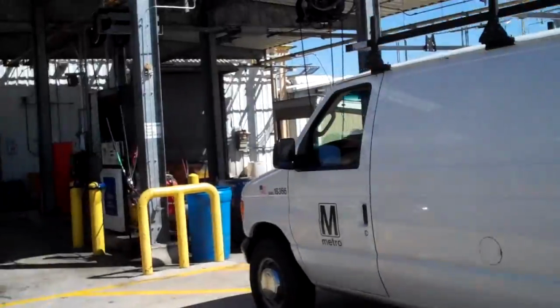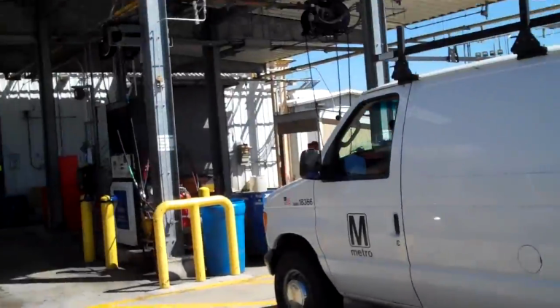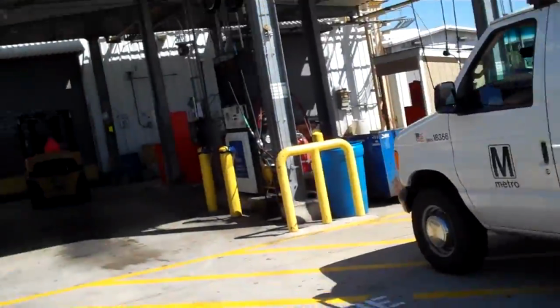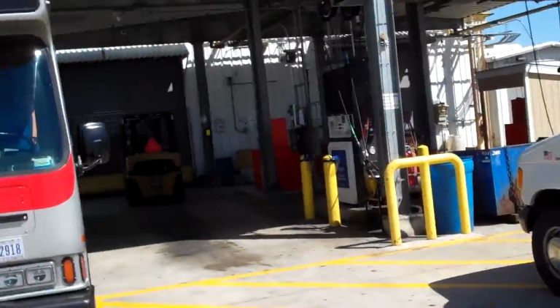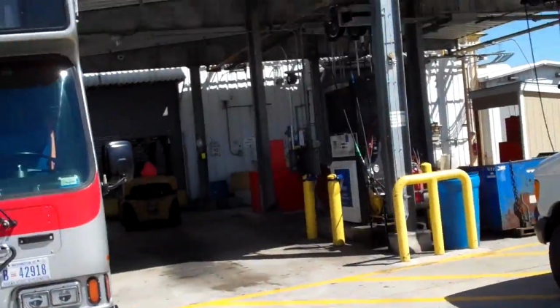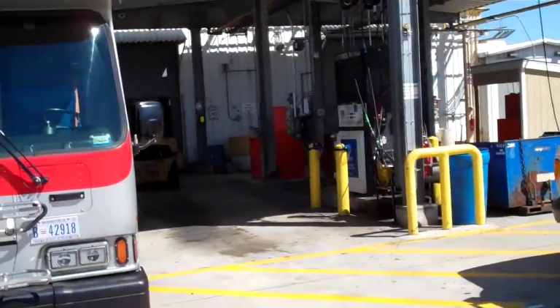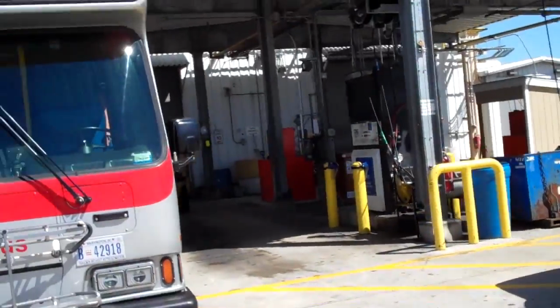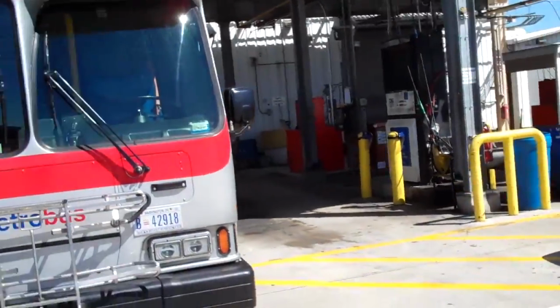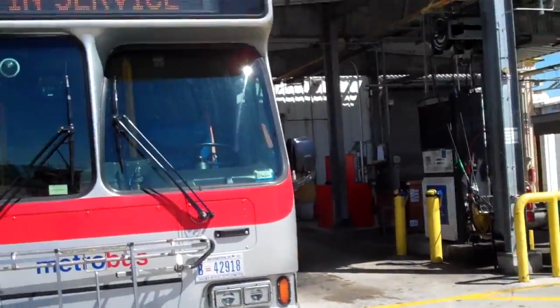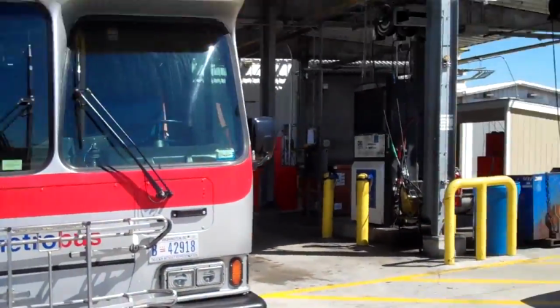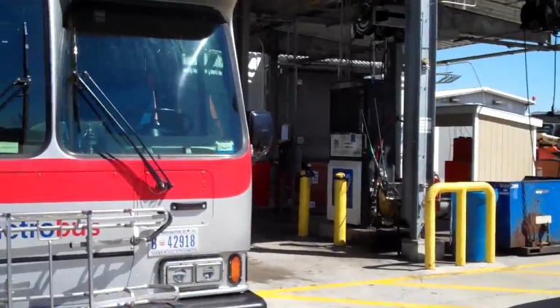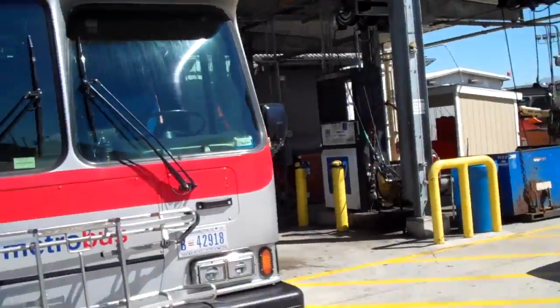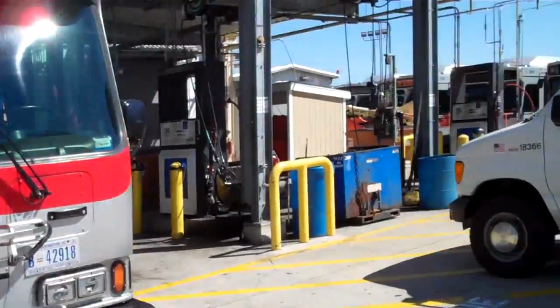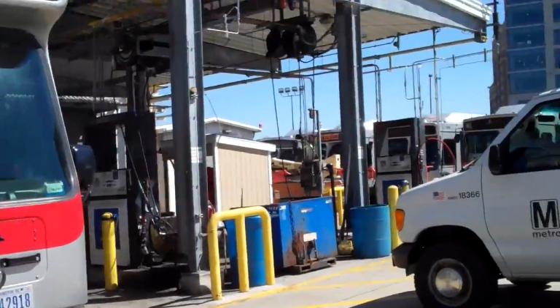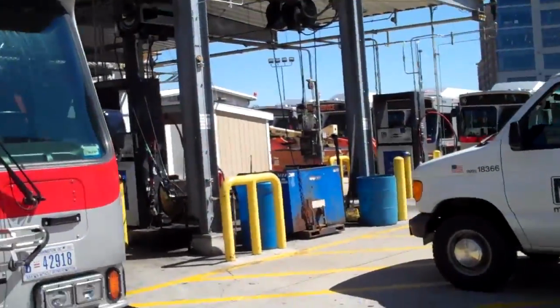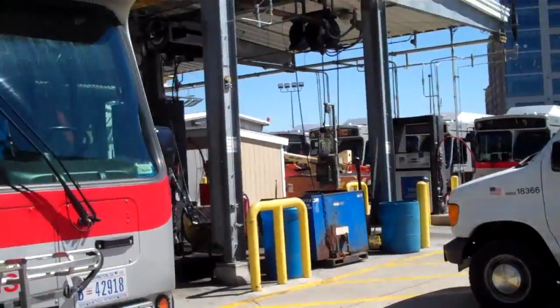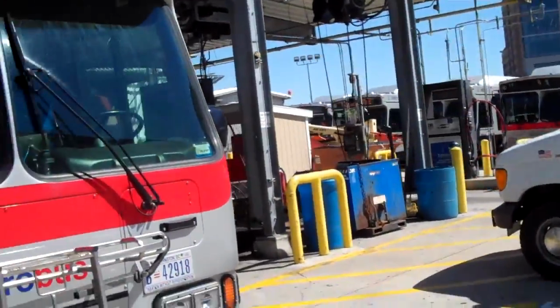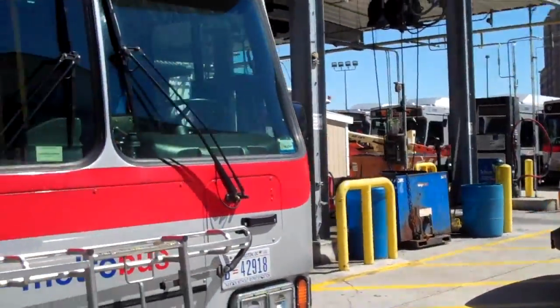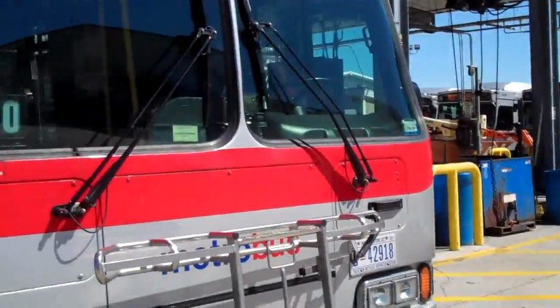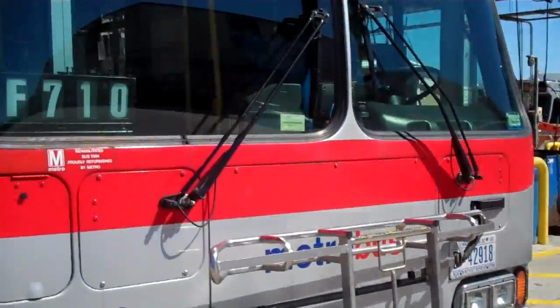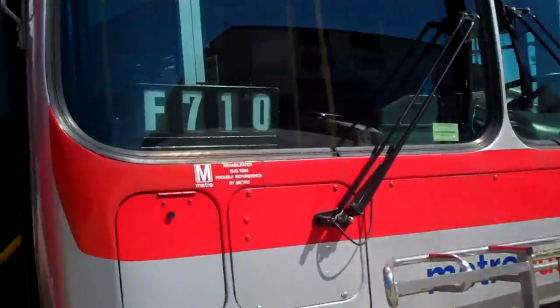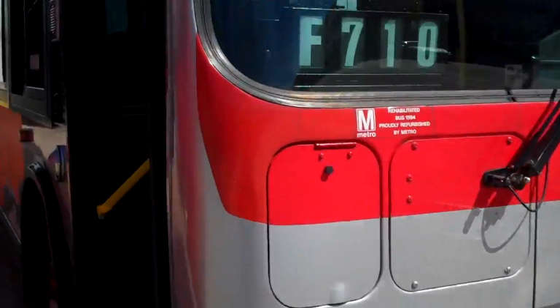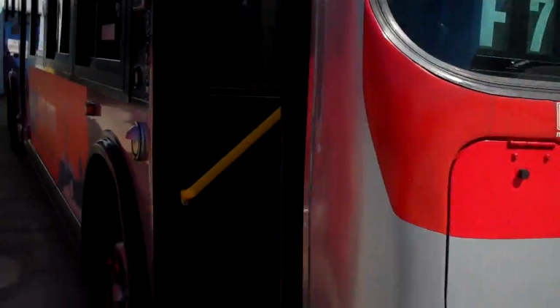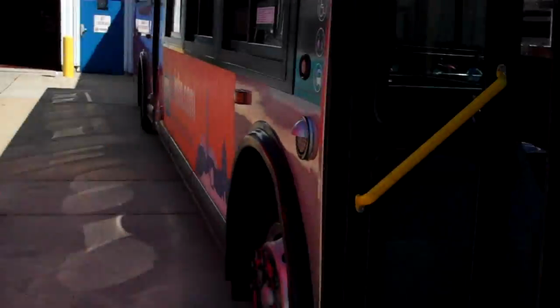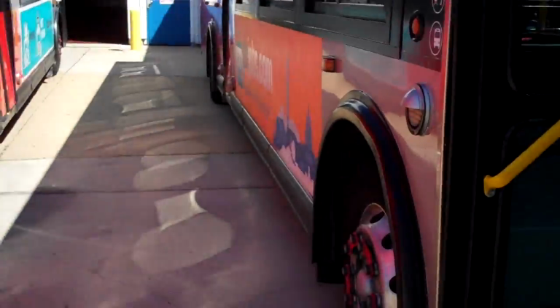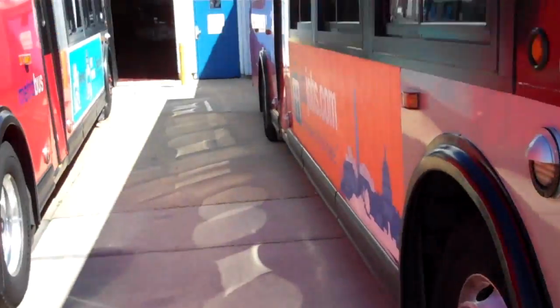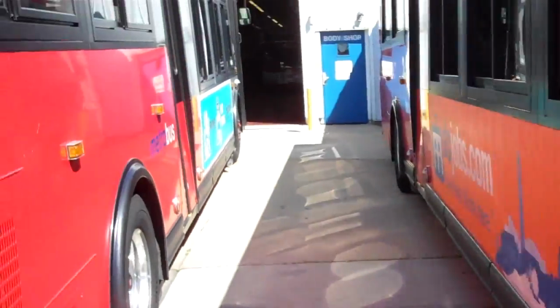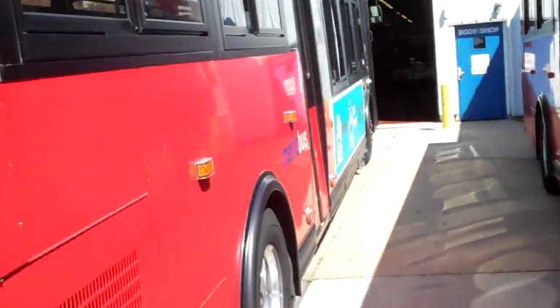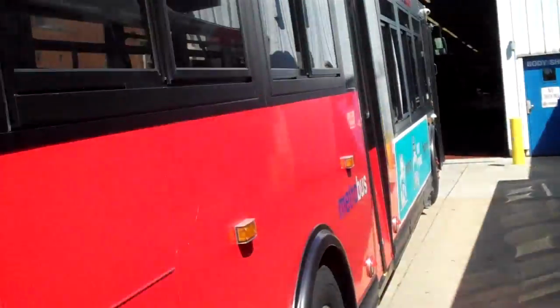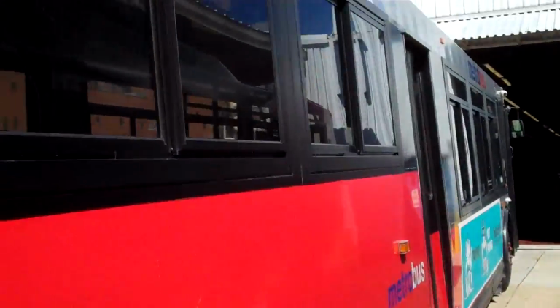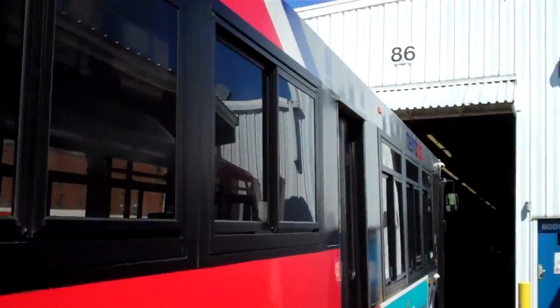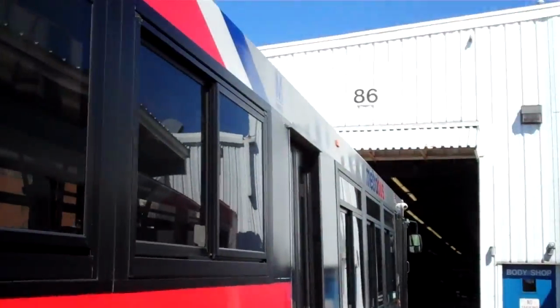The other one is inside here where the gas pumps are, where we did that vault. It's in this building, building 86.